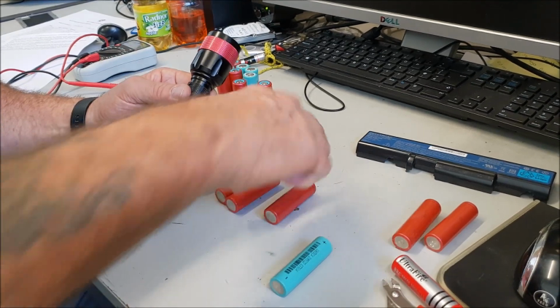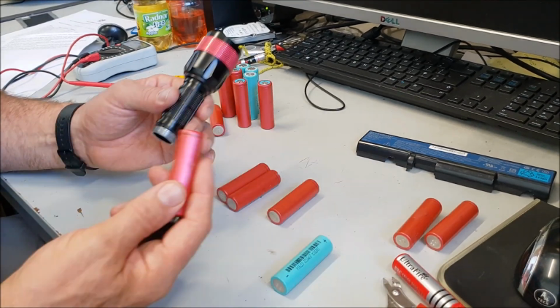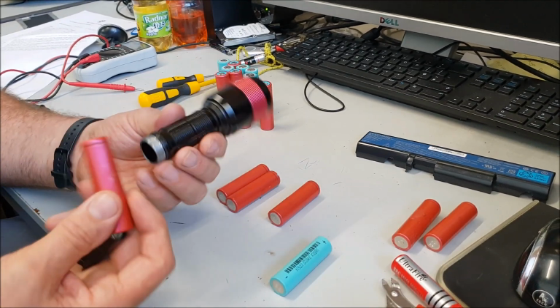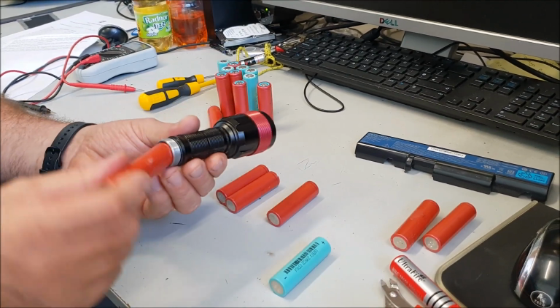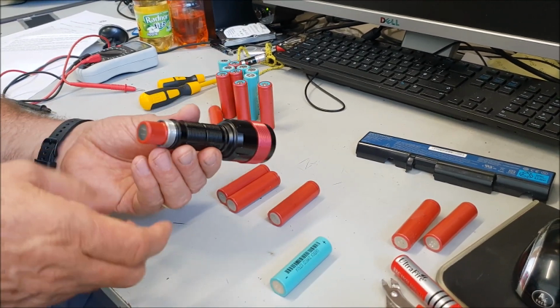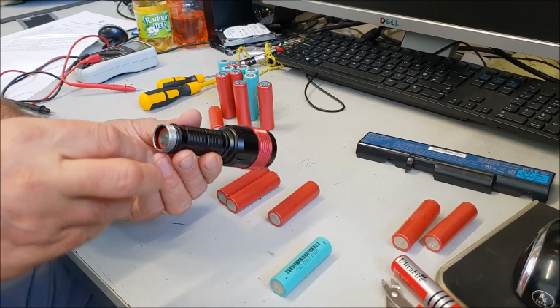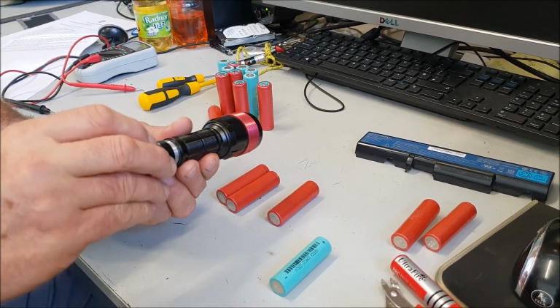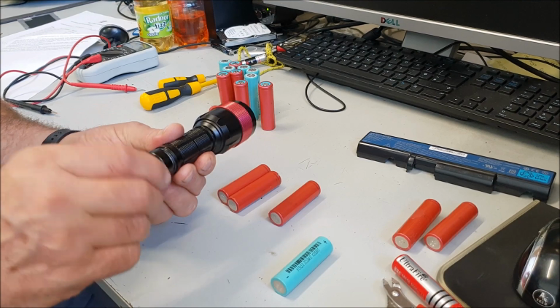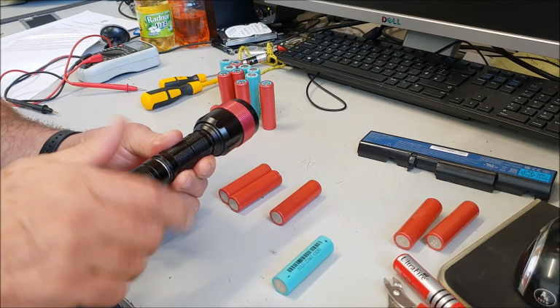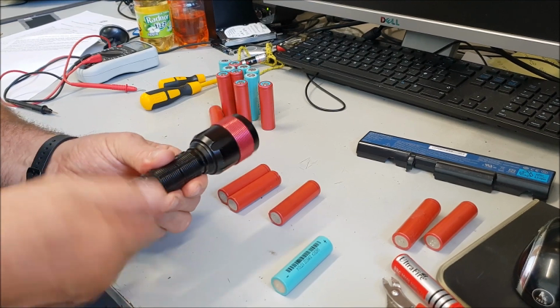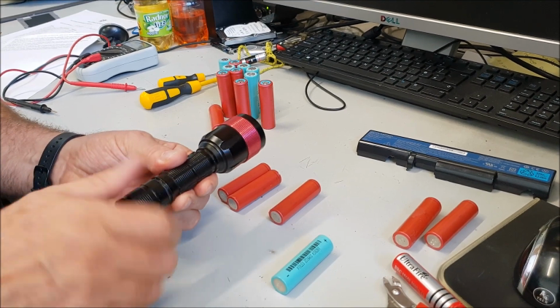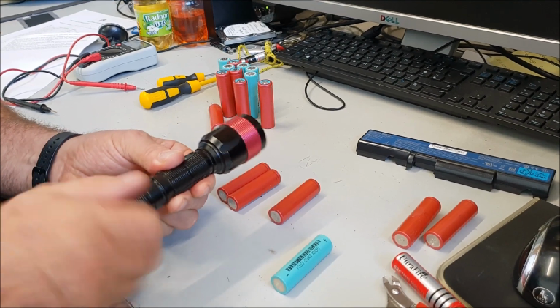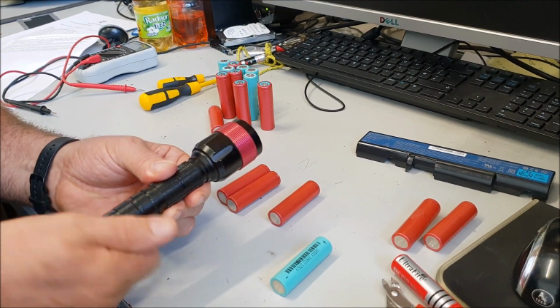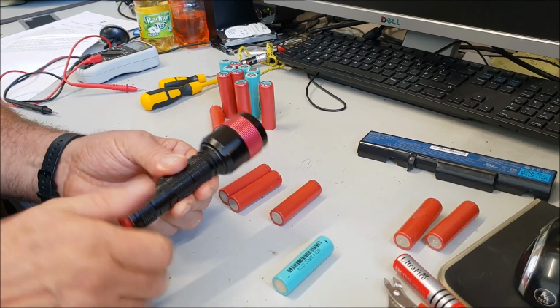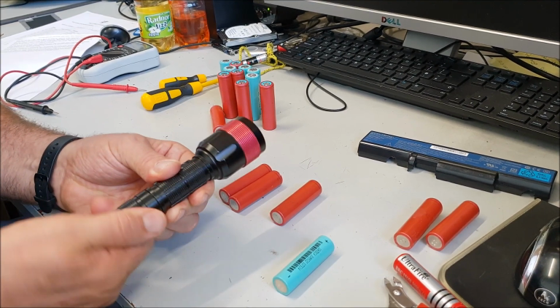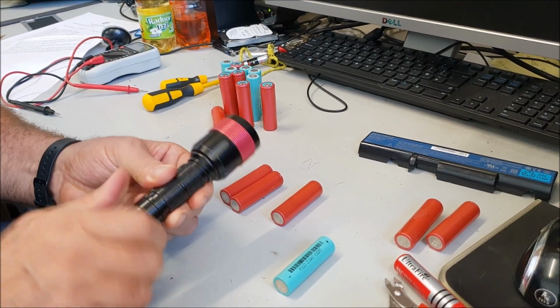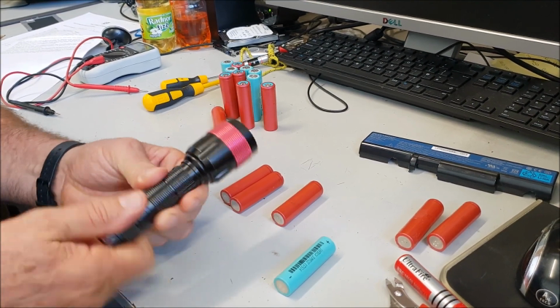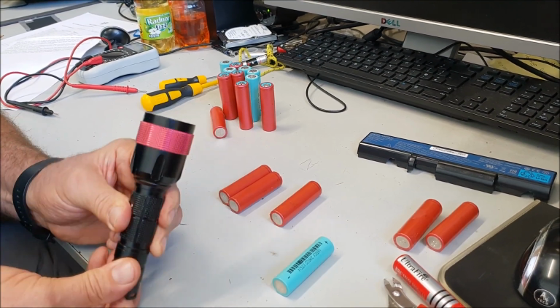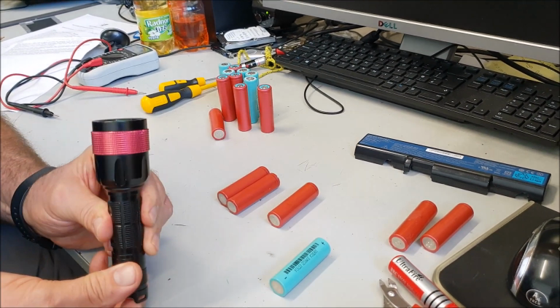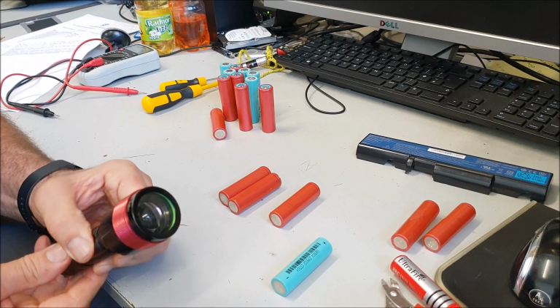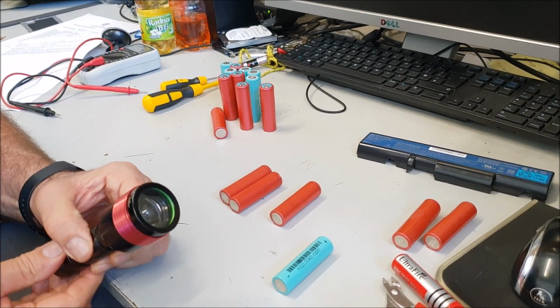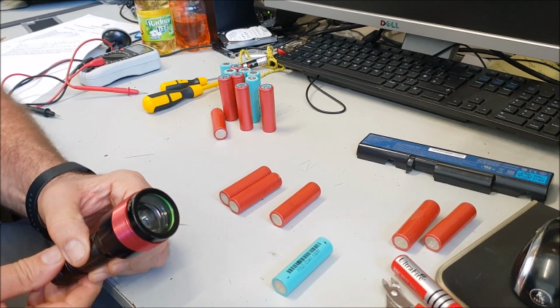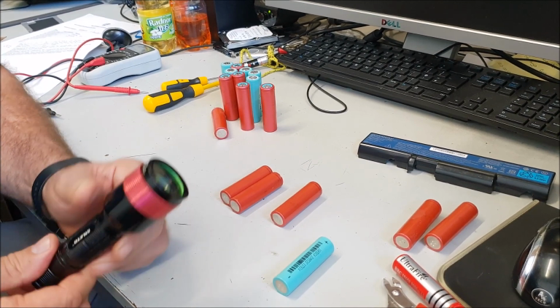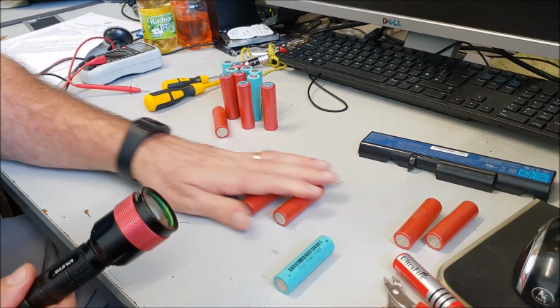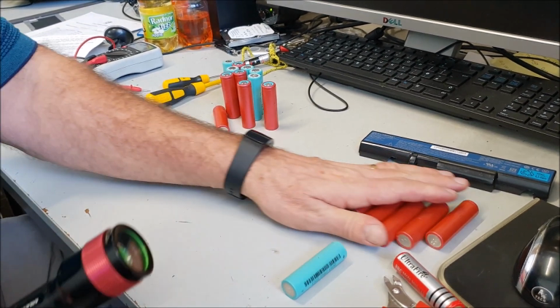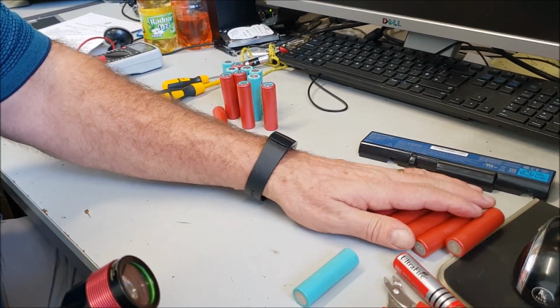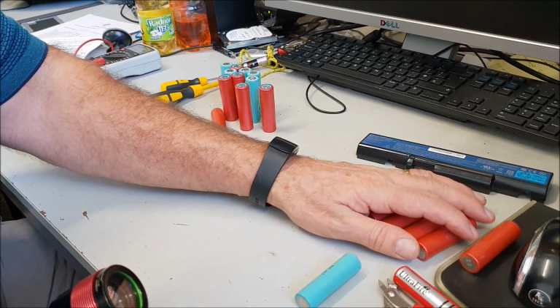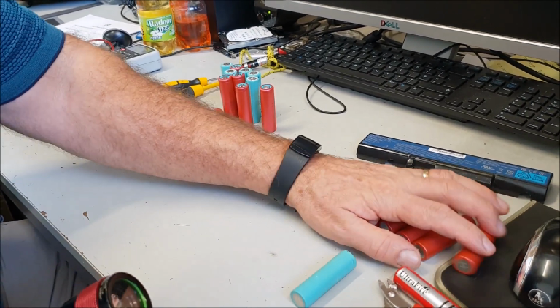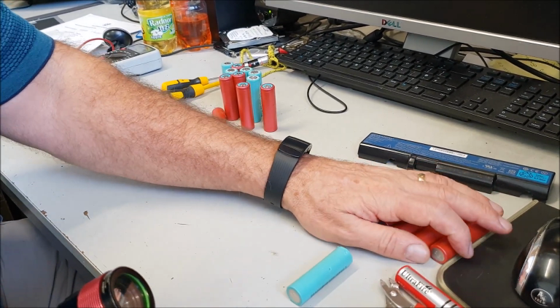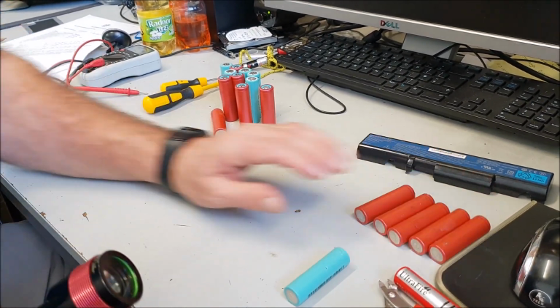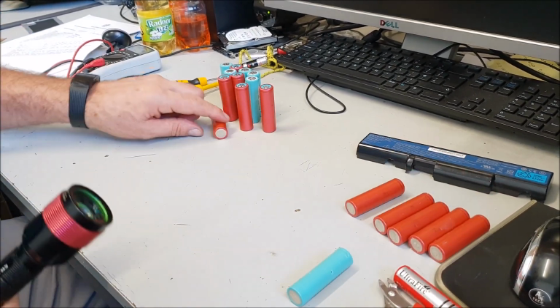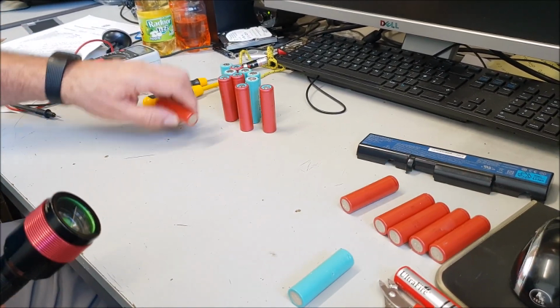Let's try one in the middle. No, none of them are working, but they might just need charging — I'm not going to discard them. These others look alright though.